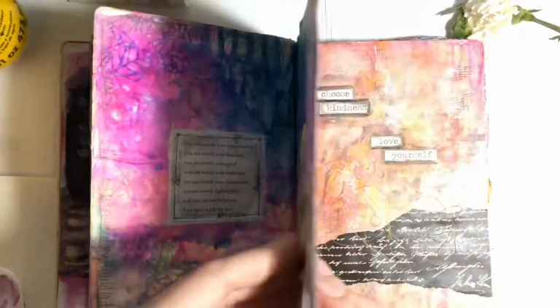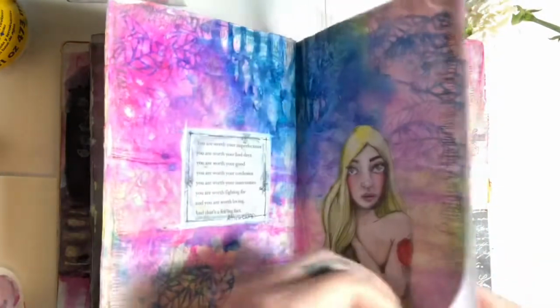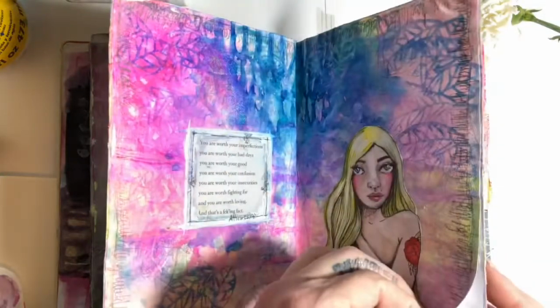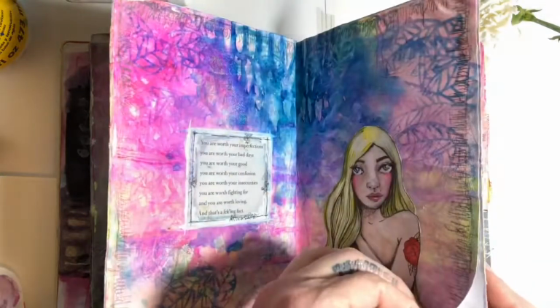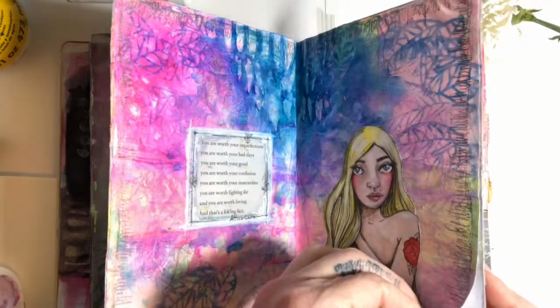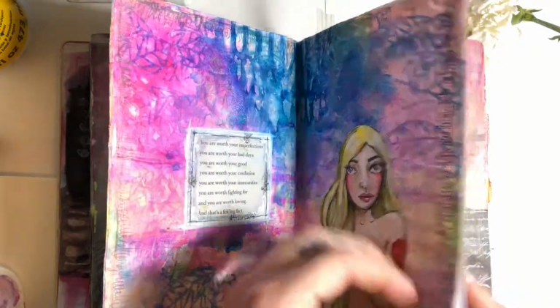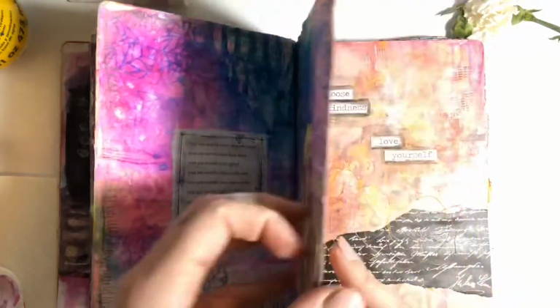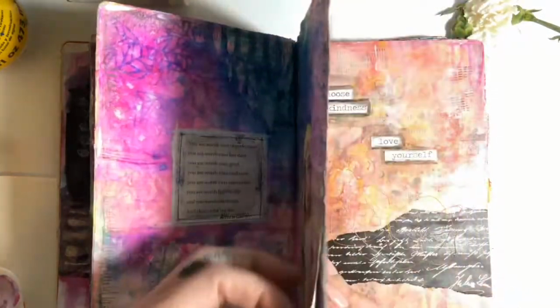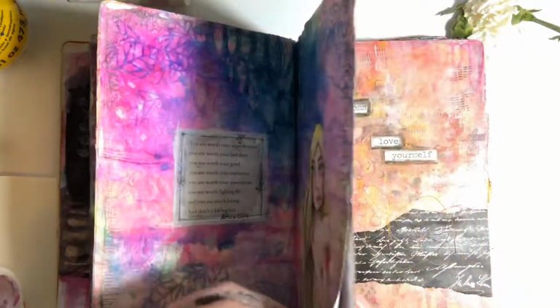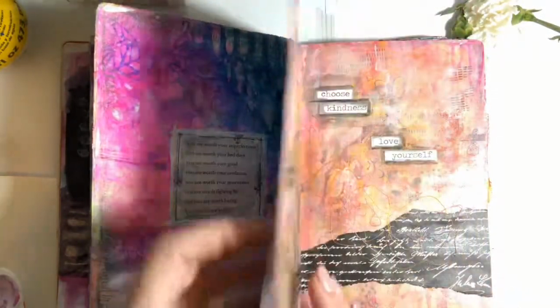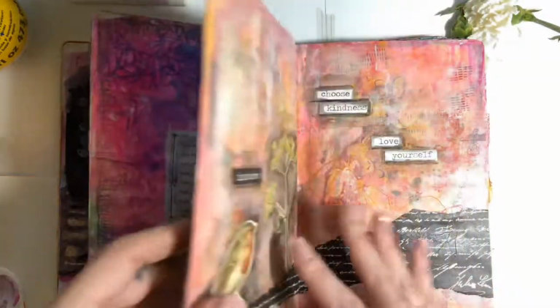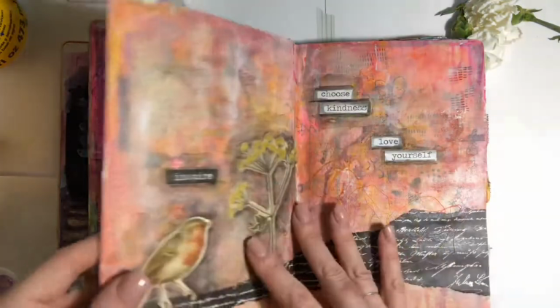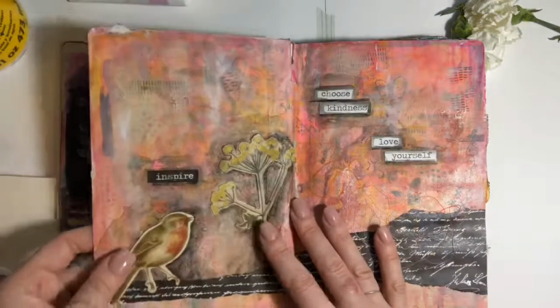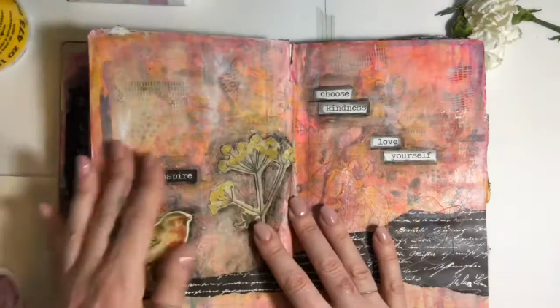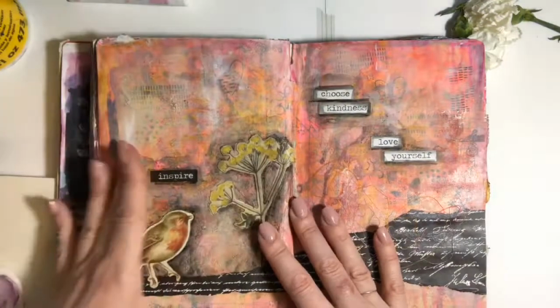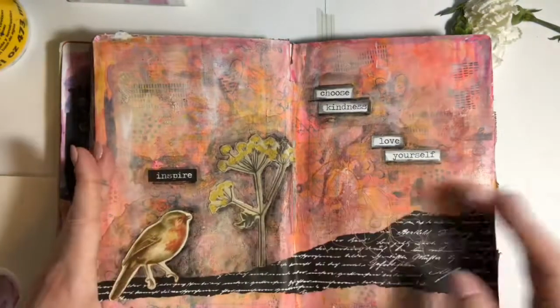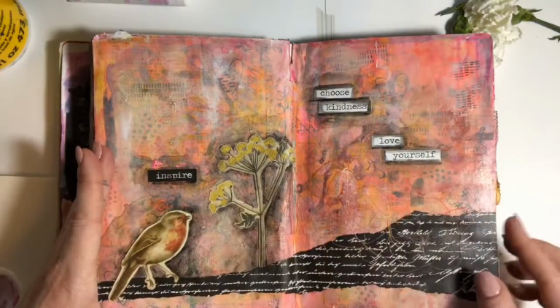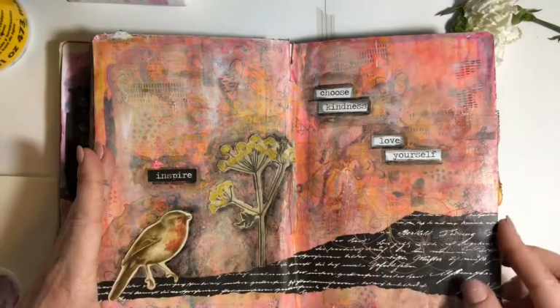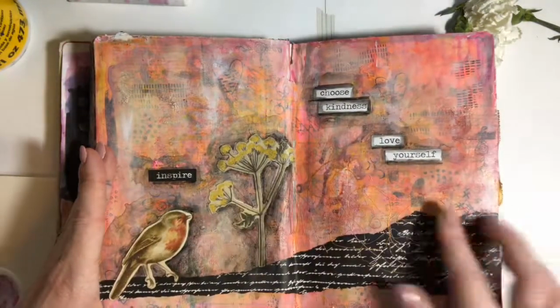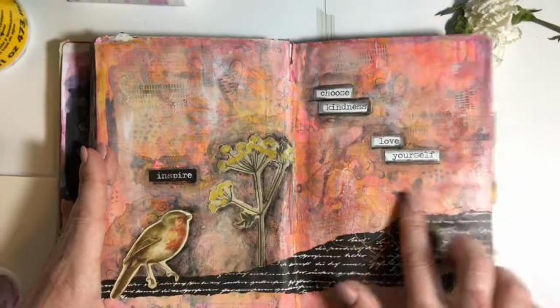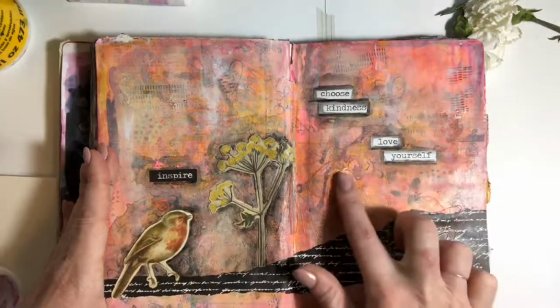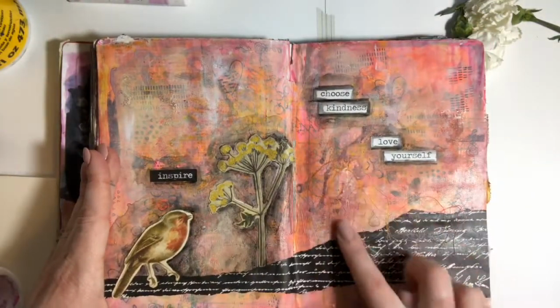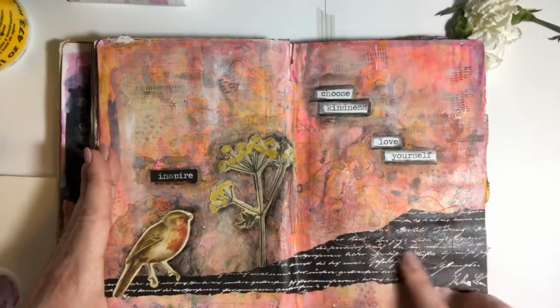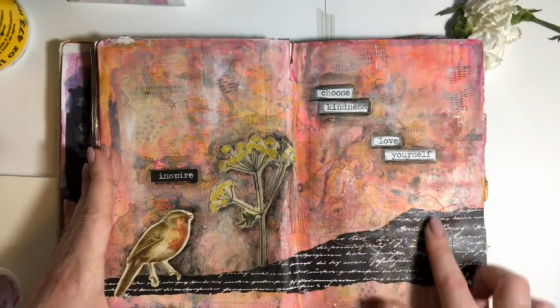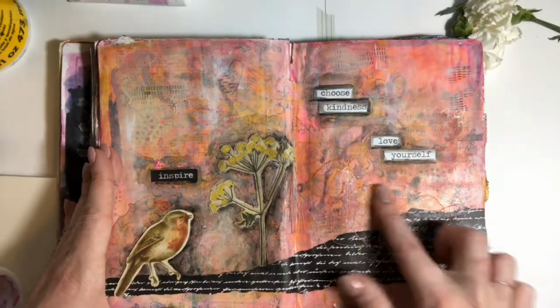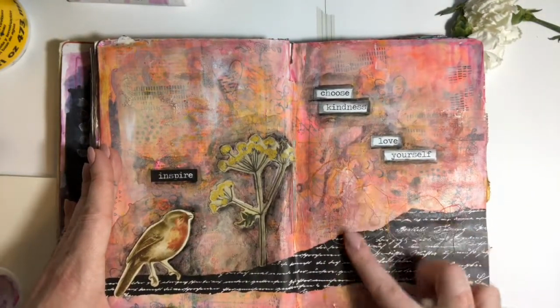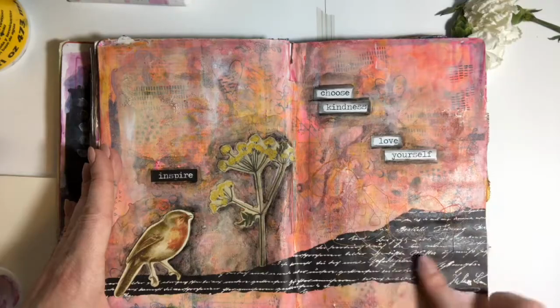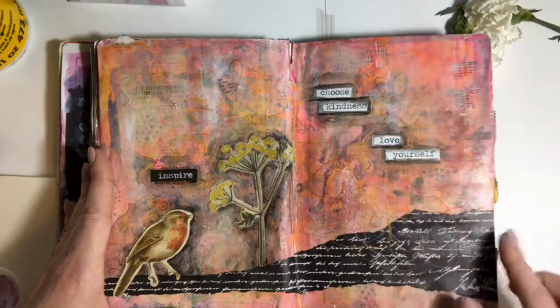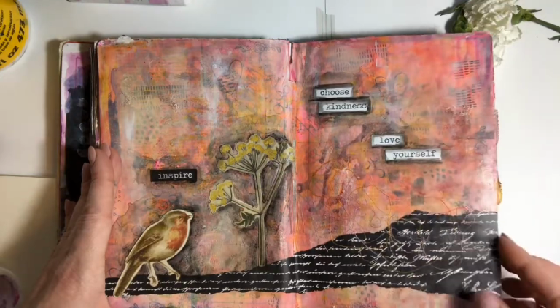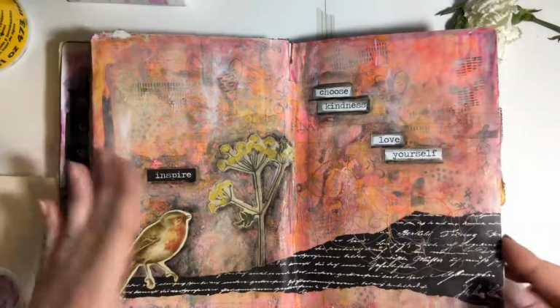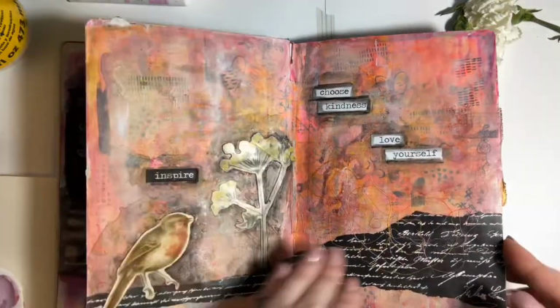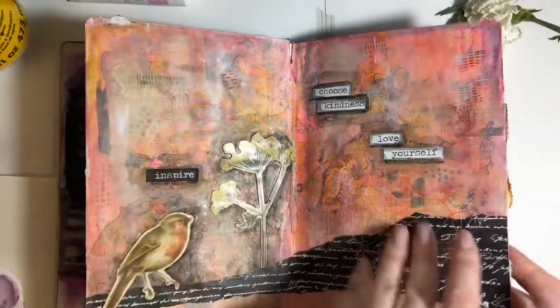I had to glue some pages together because again, this is not a journal meant for media. I really like how I added some thread here — you can't really see it, but it's there.